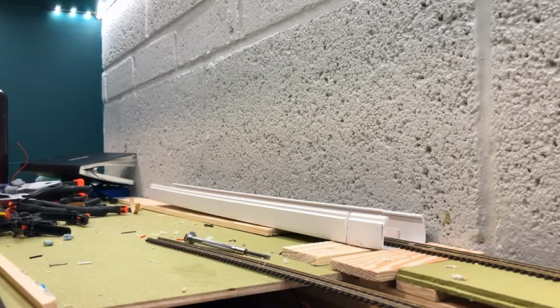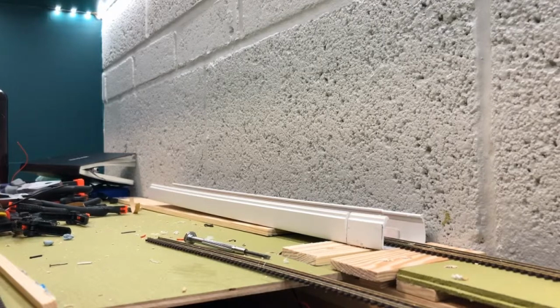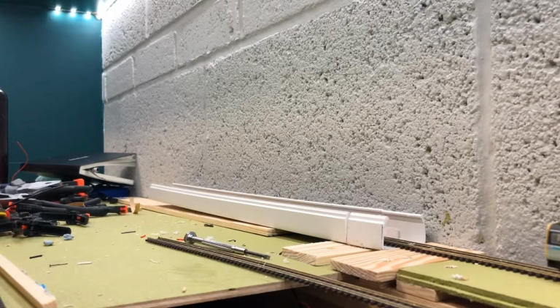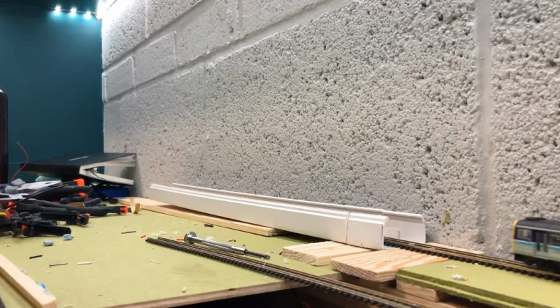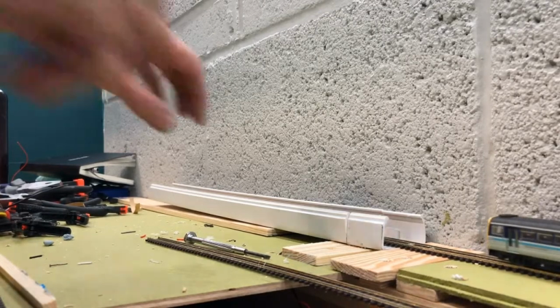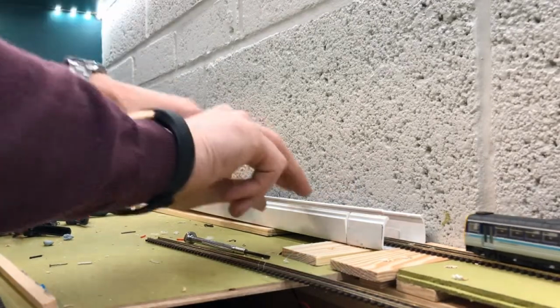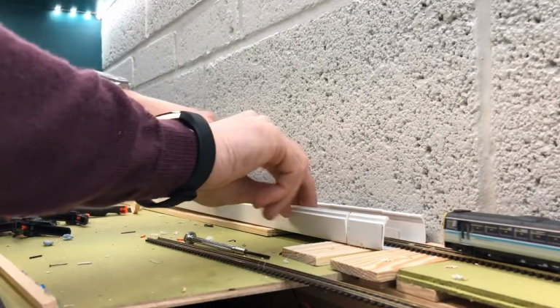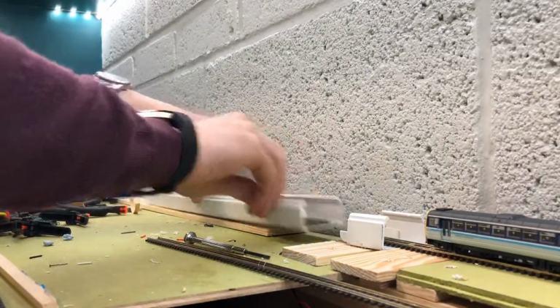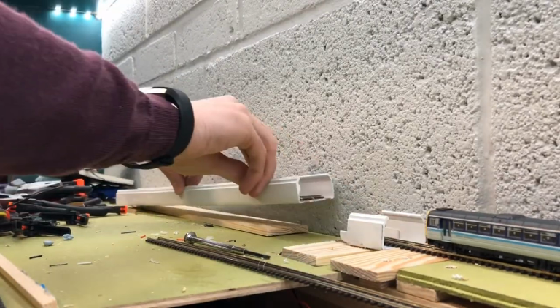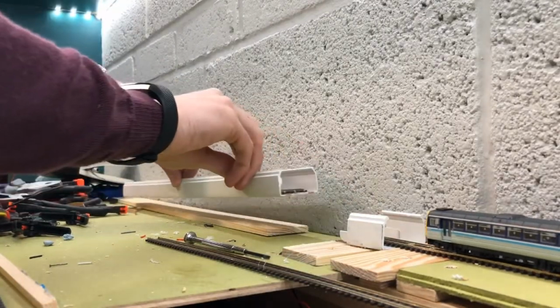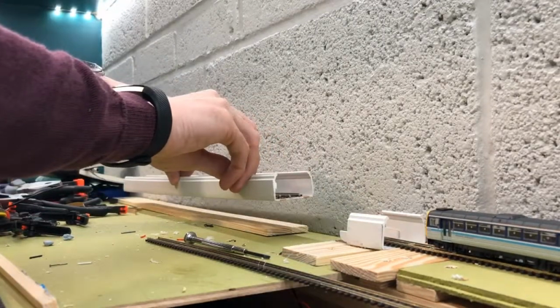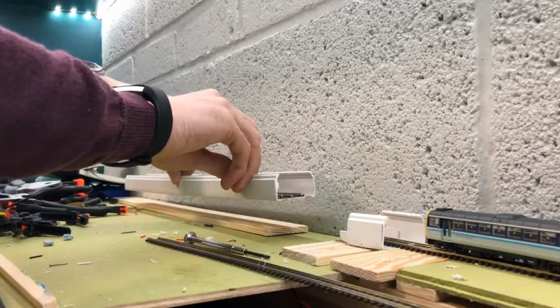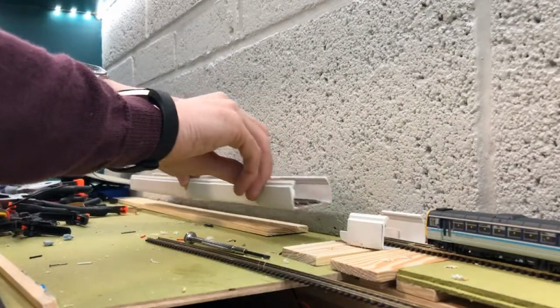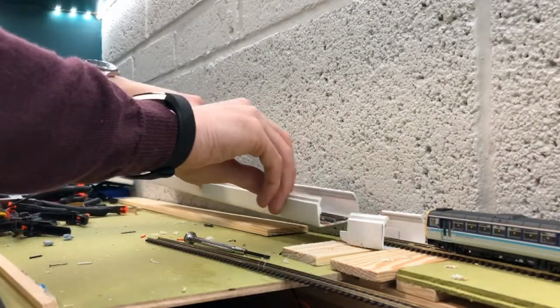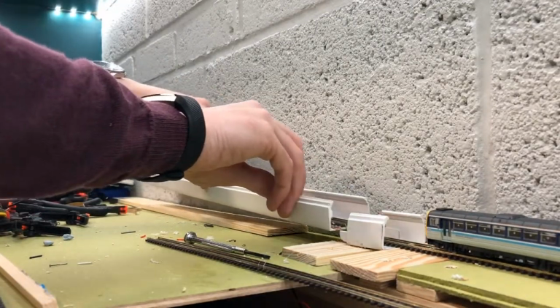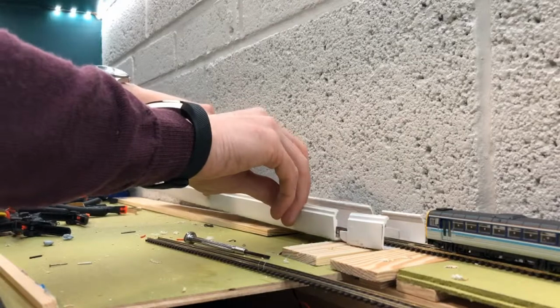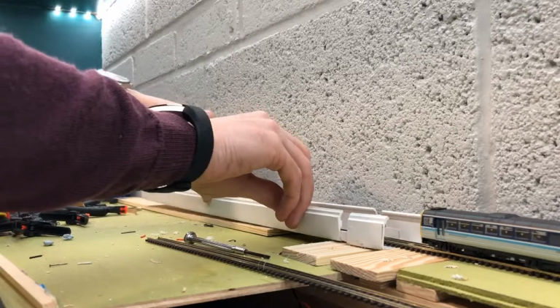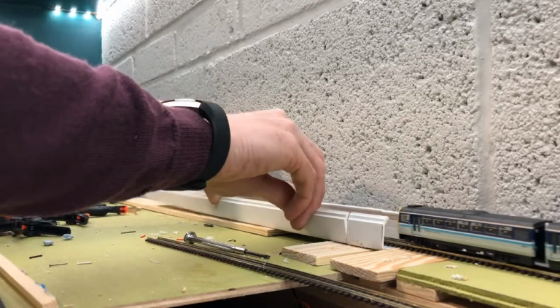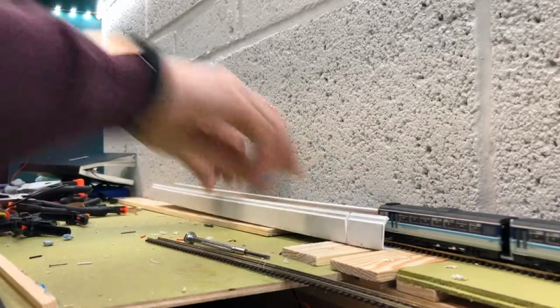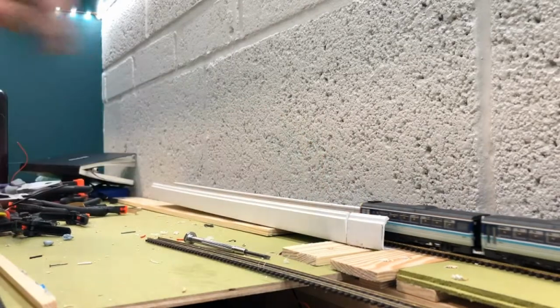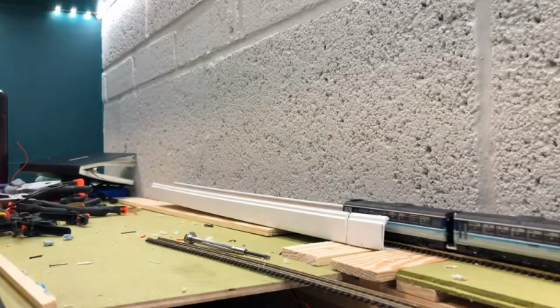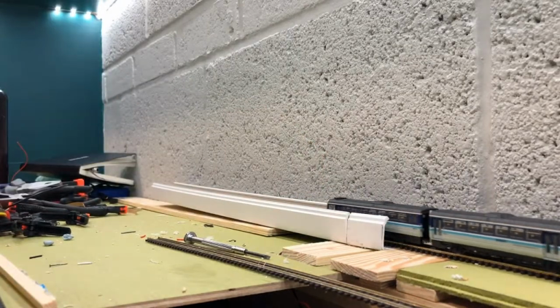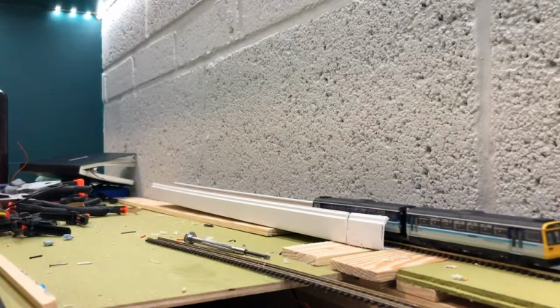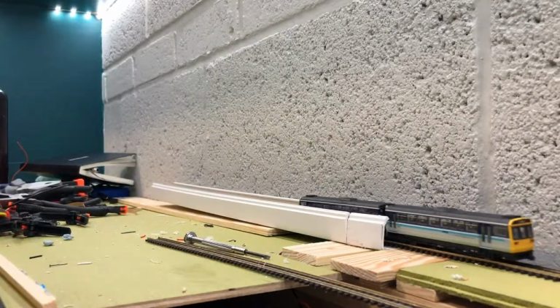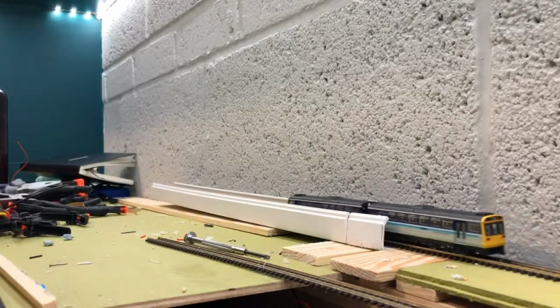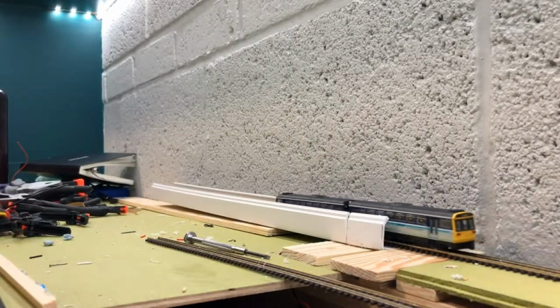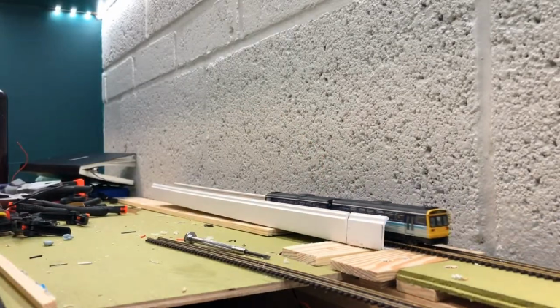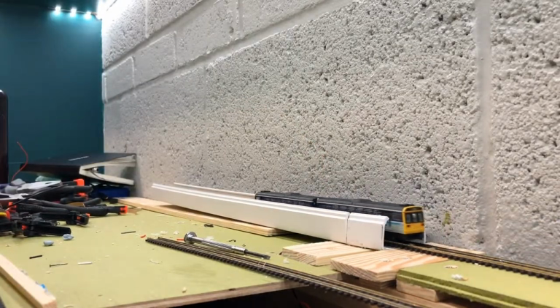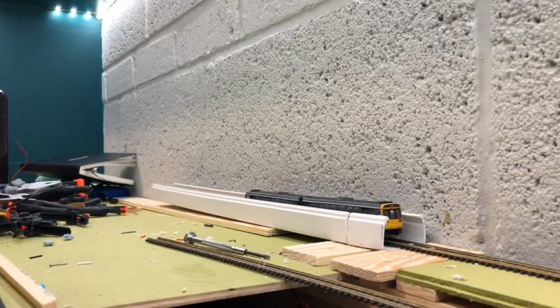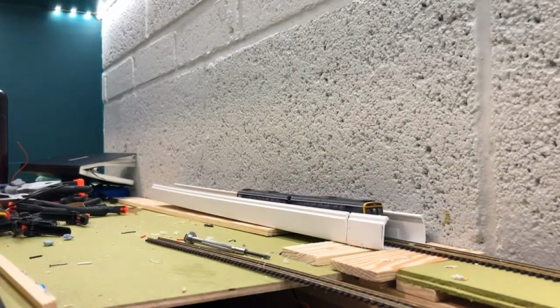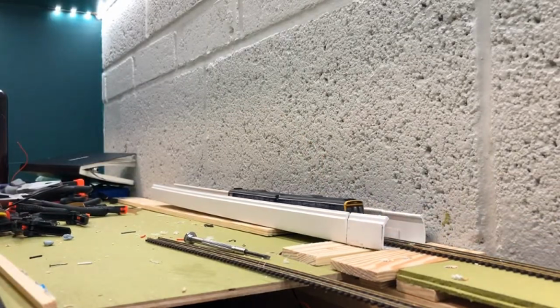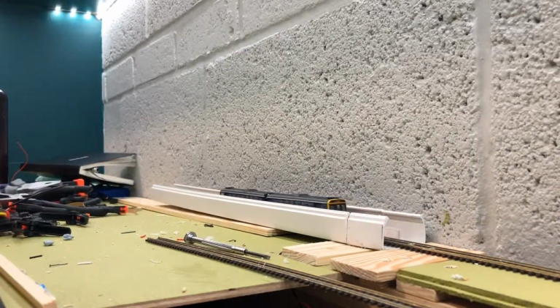One thing I'm quite pleased with though is it also has a cutout, so if the cassette isn't in place that whole section of the track isn't live and you can't run off the end.